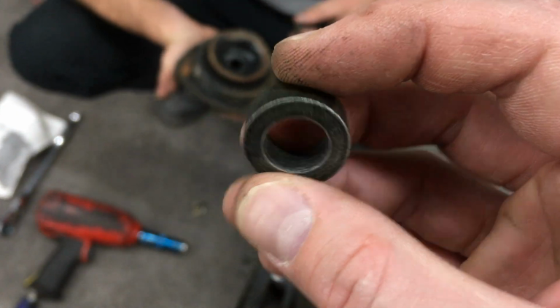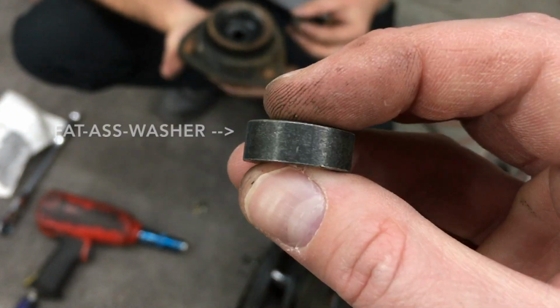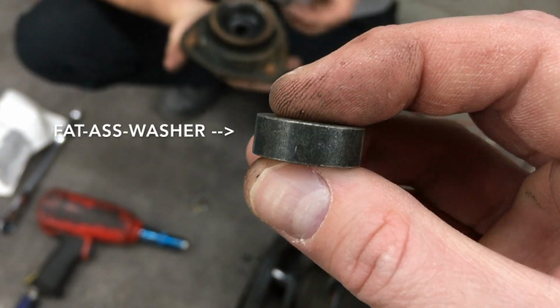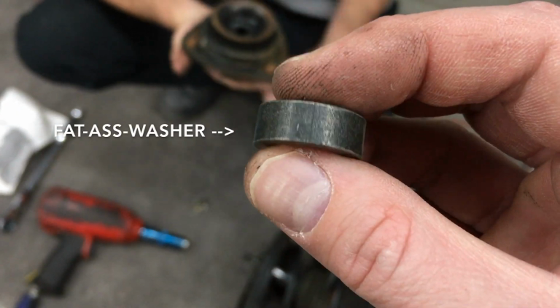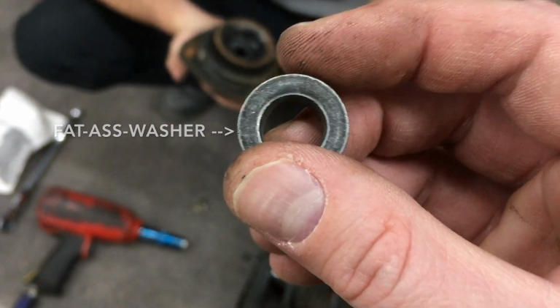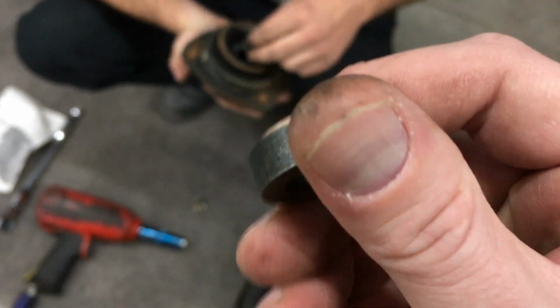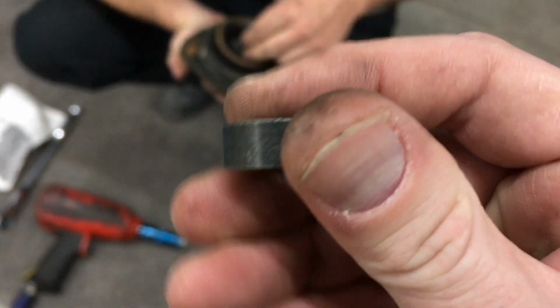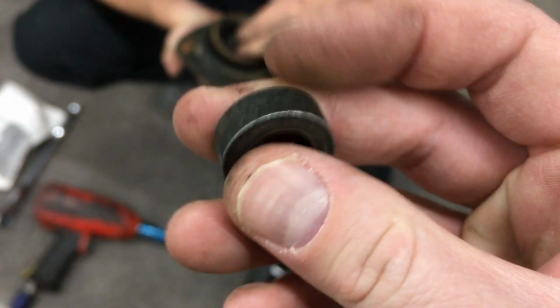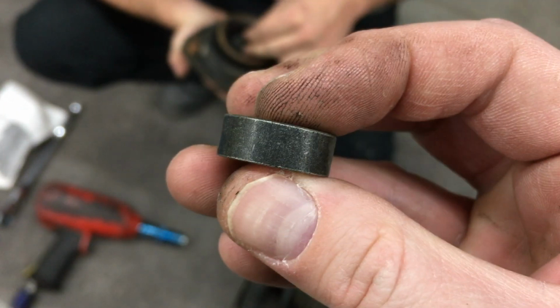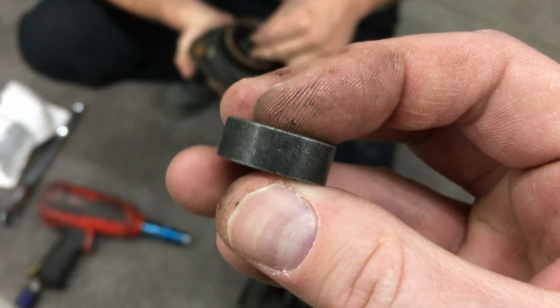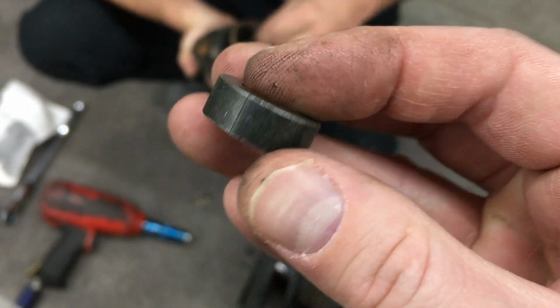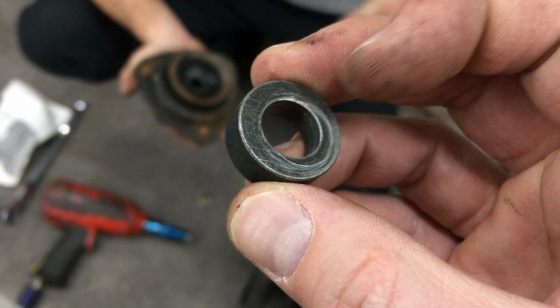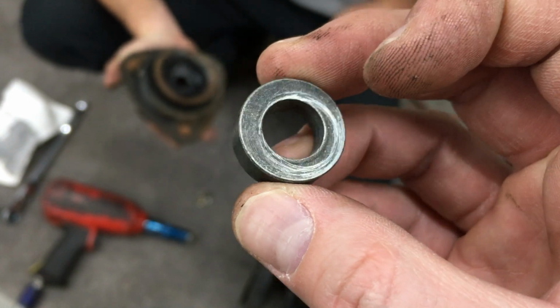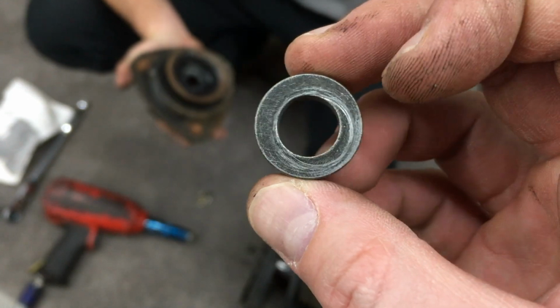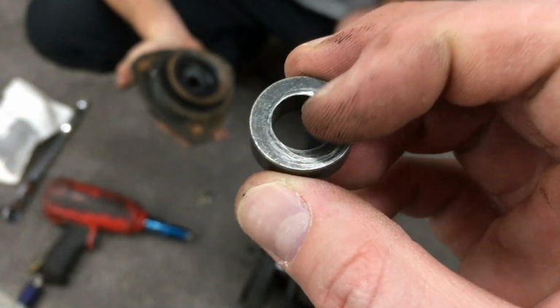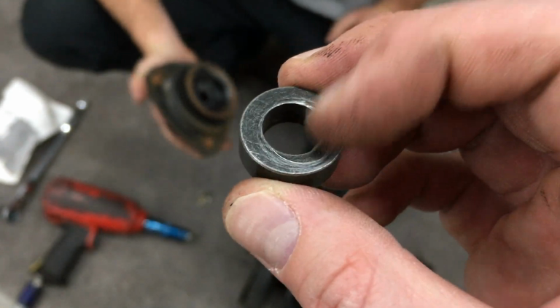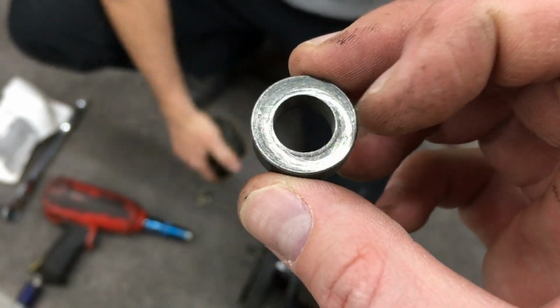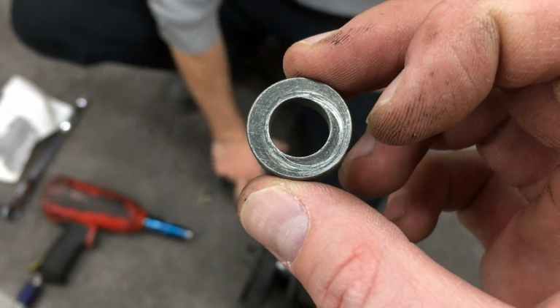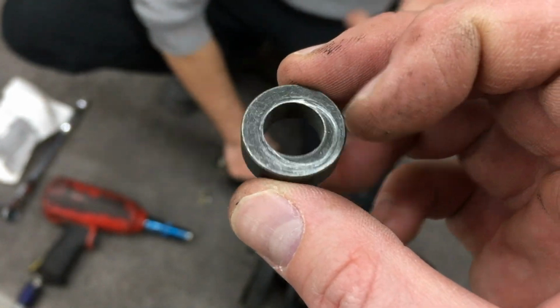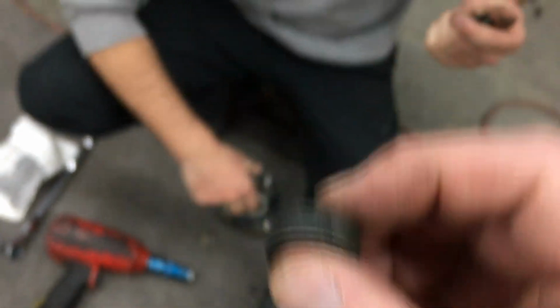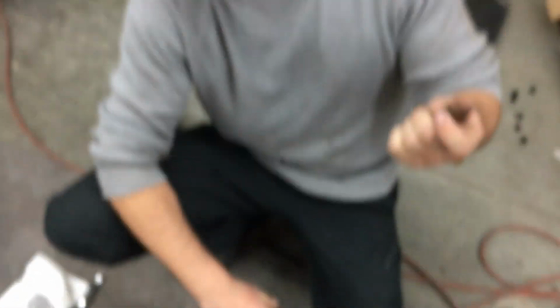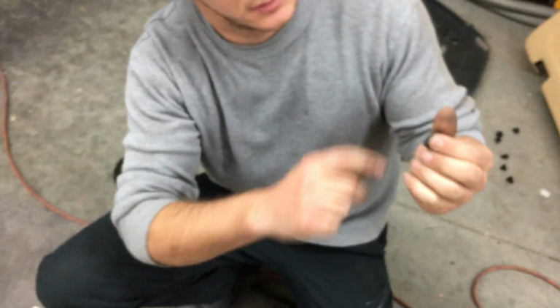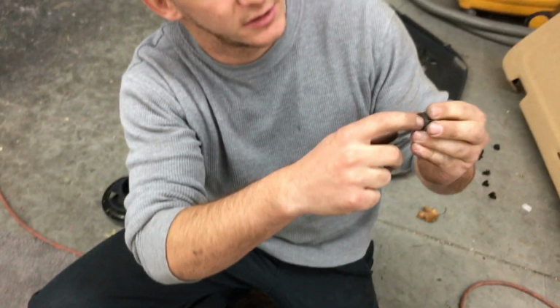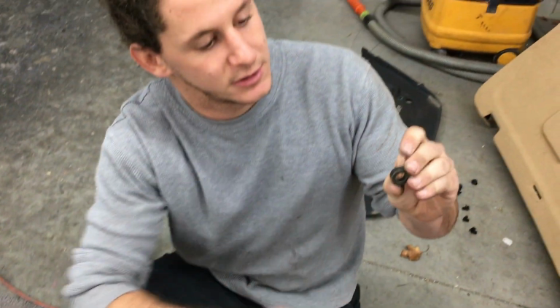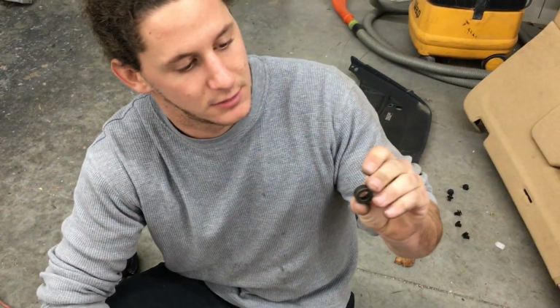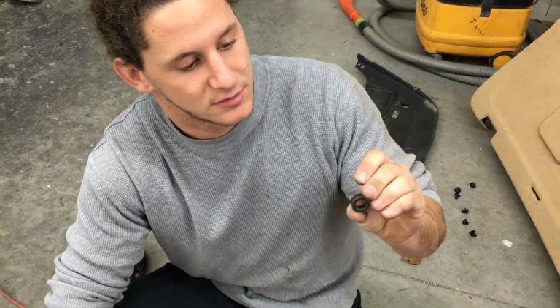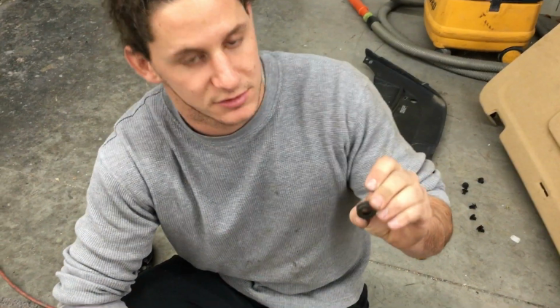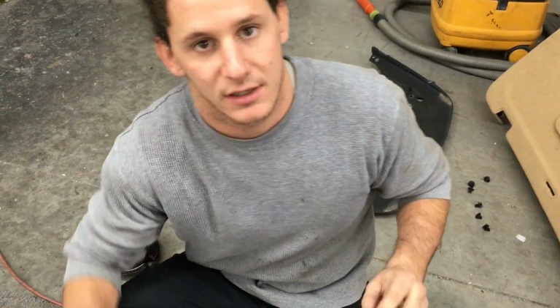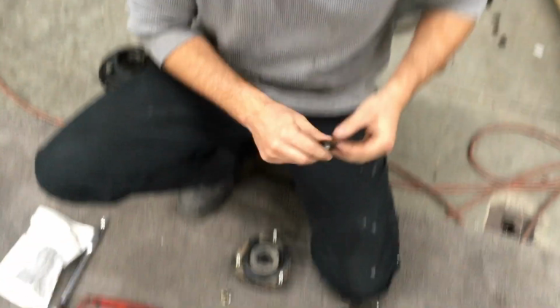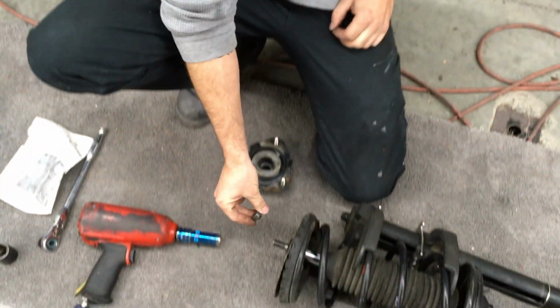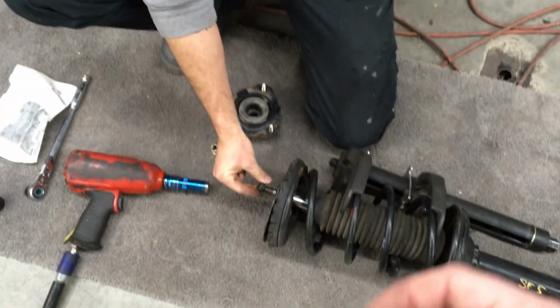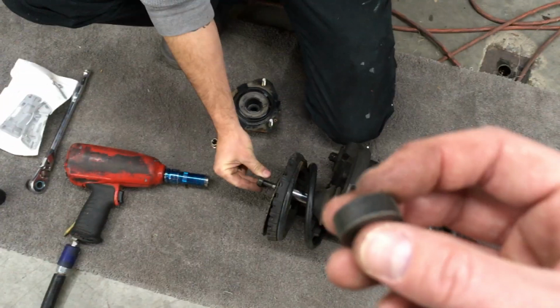Got some fat washers. The idea is we're gonna drill this out. They're just slightly too small in the inner diameter, so I'm just gonna drill it out a little more. Makes sense.